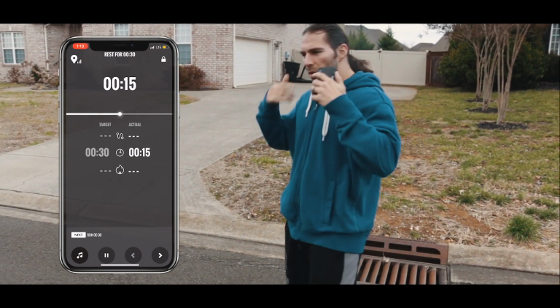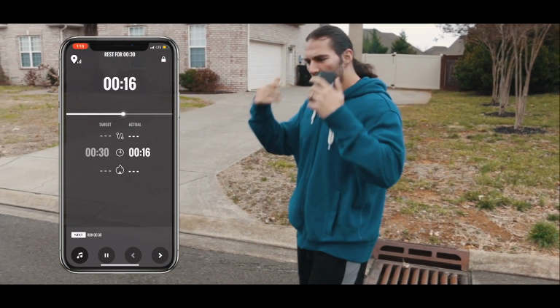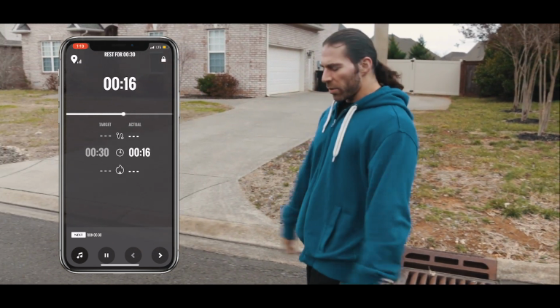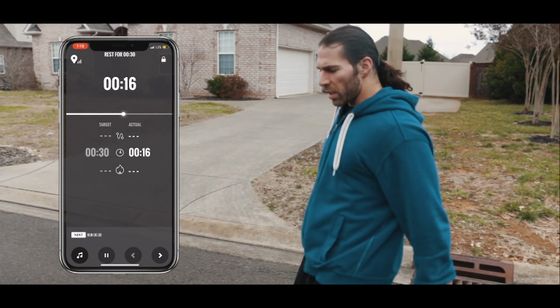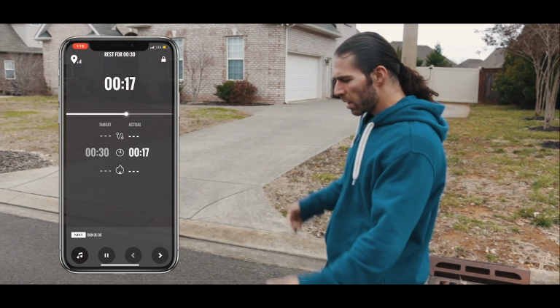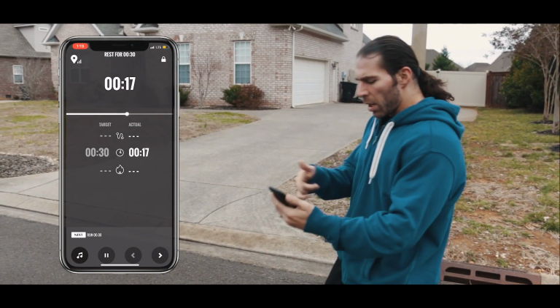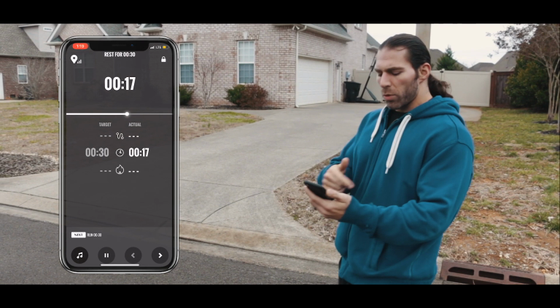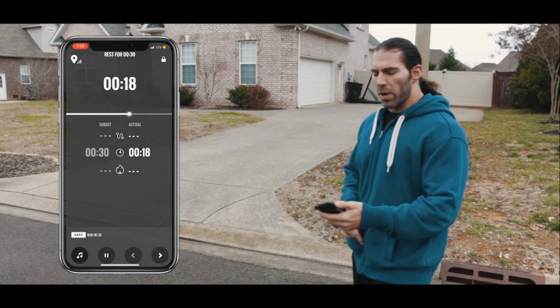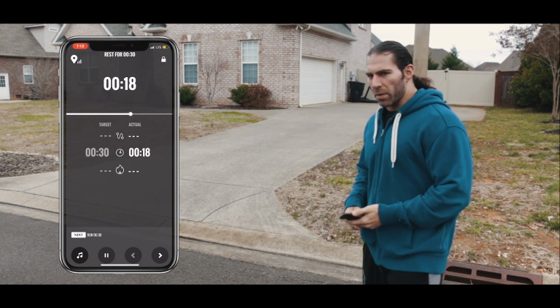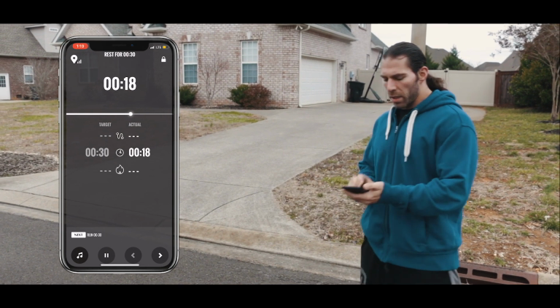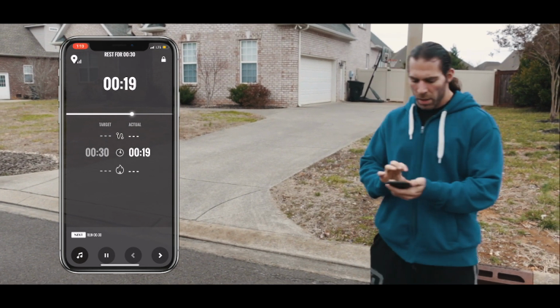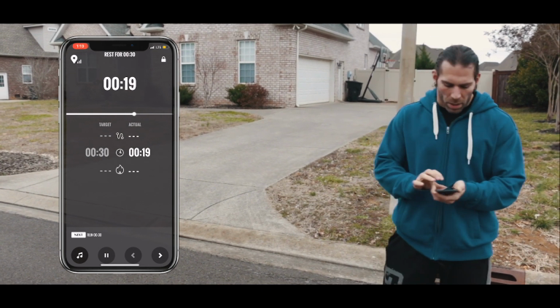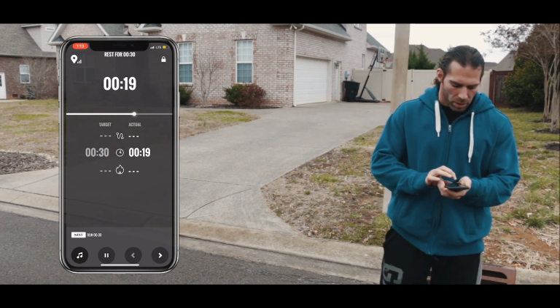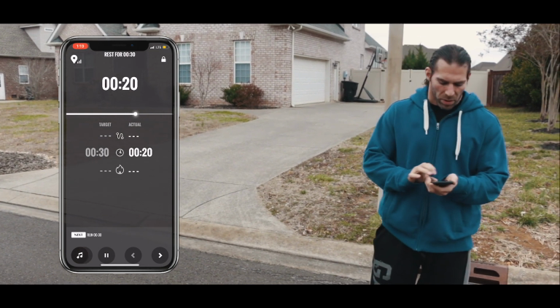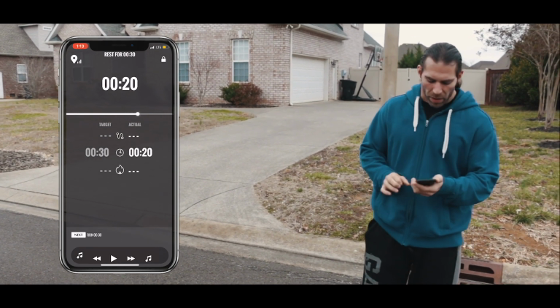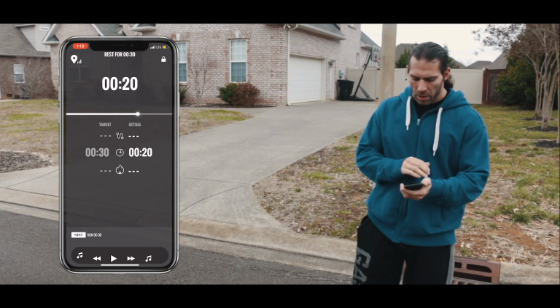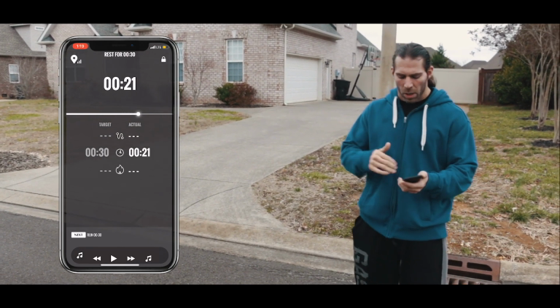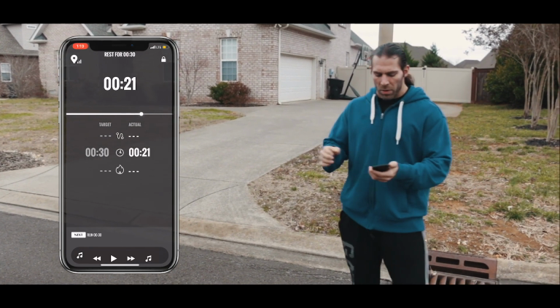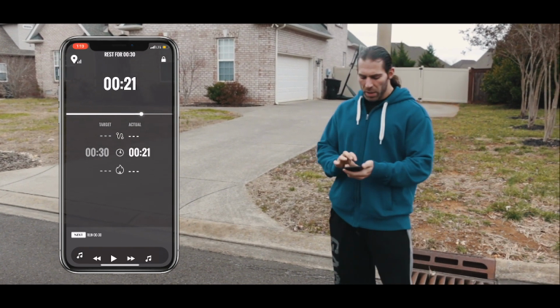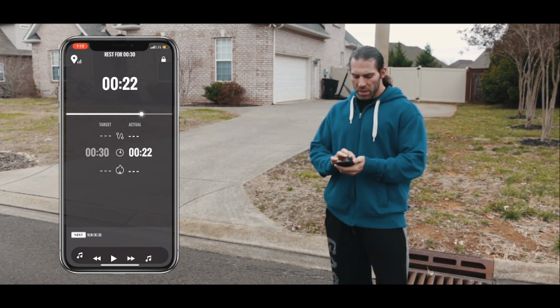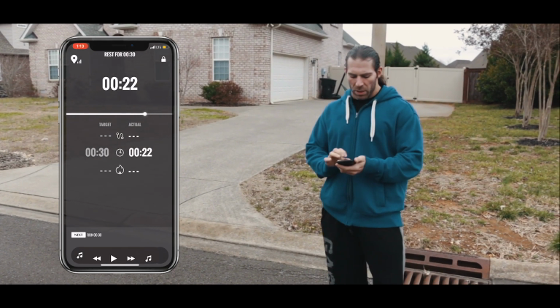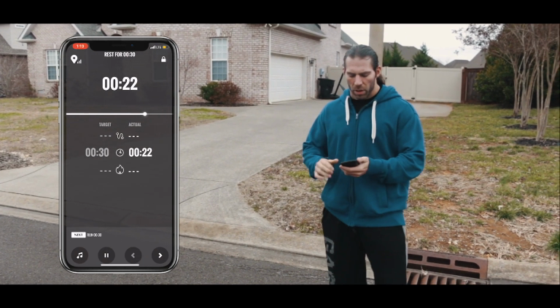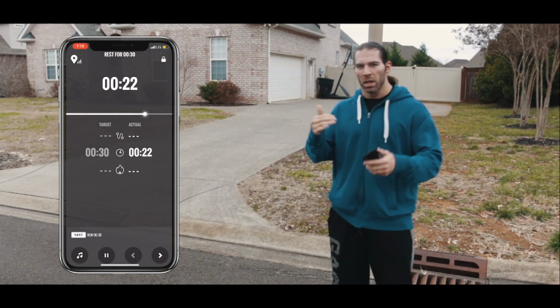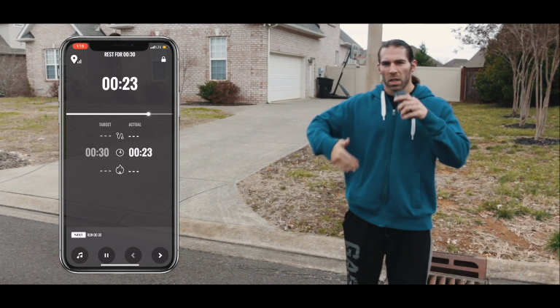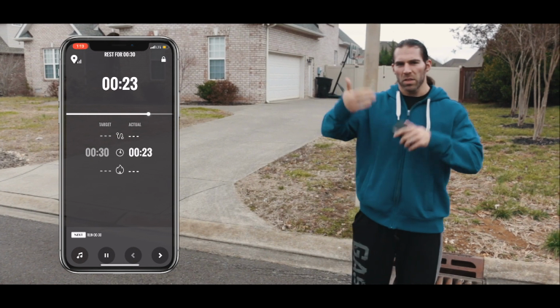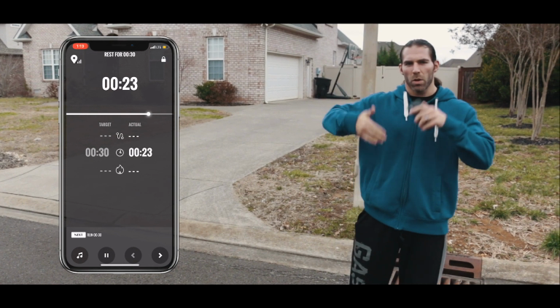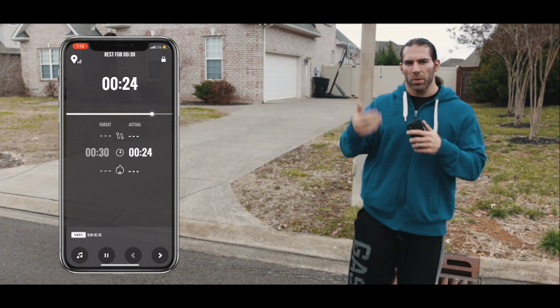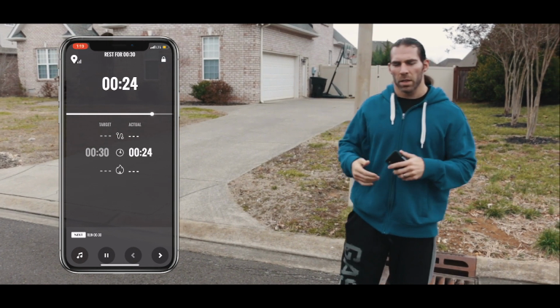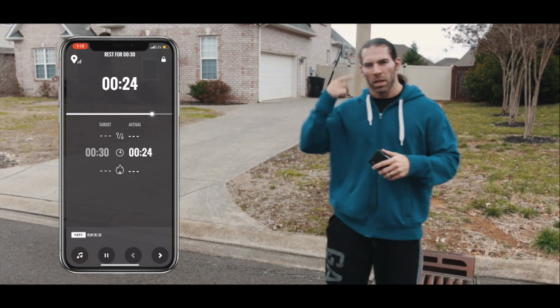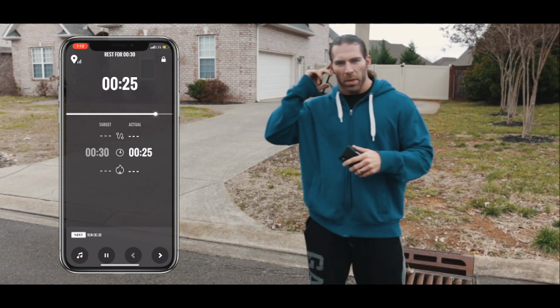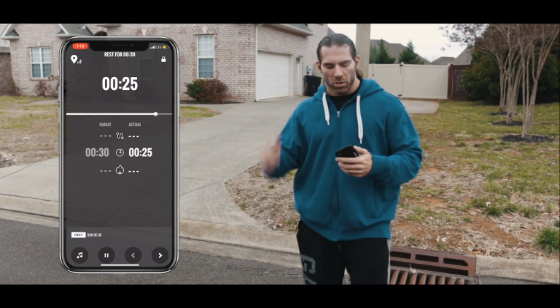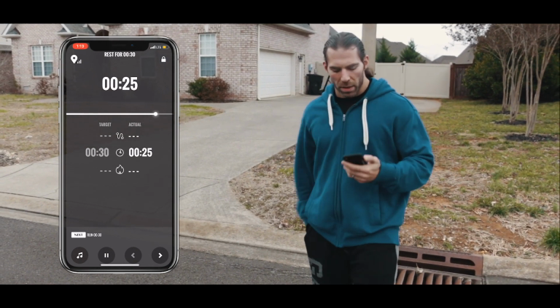So just put your headphones in. You can throw a track on right here — just click the music button, put some playlists on if you need to. The music will go up and down based on the GPS.